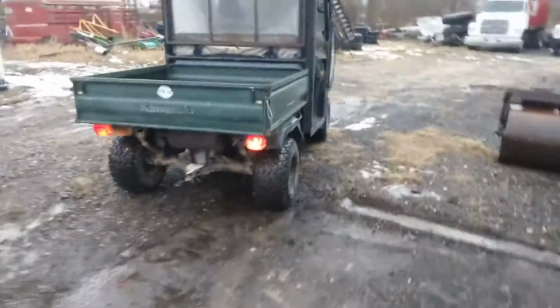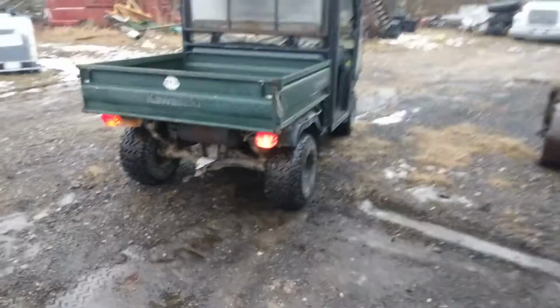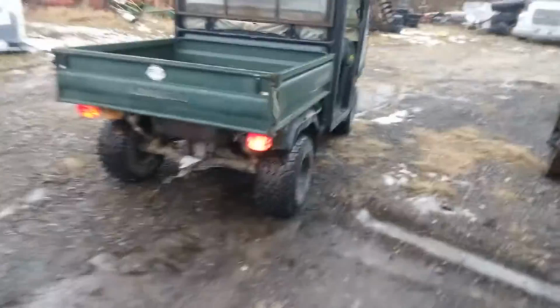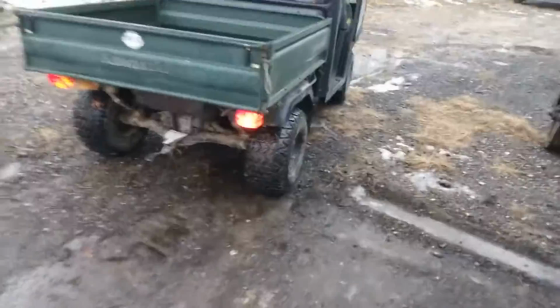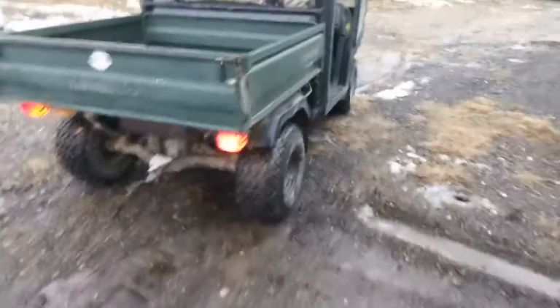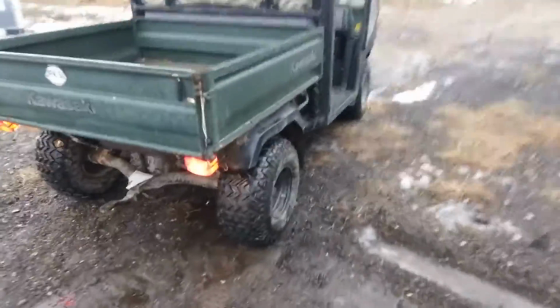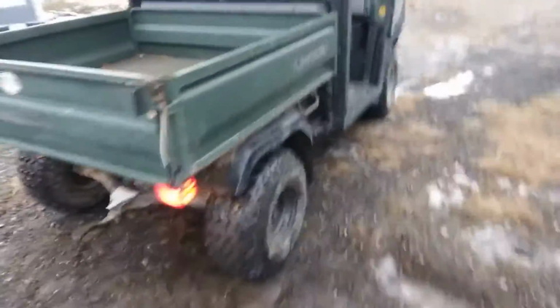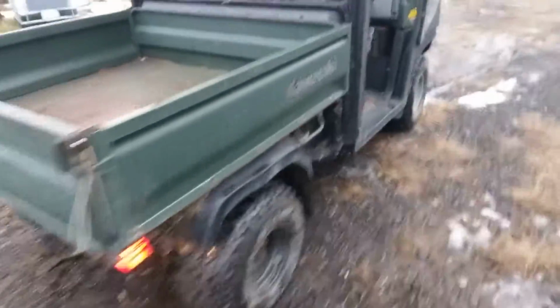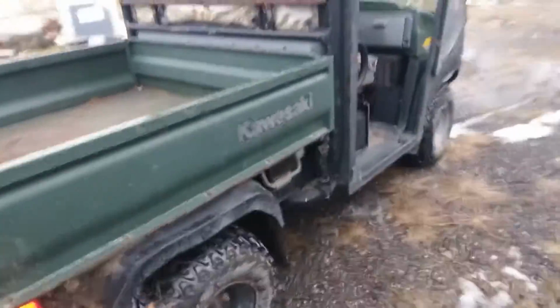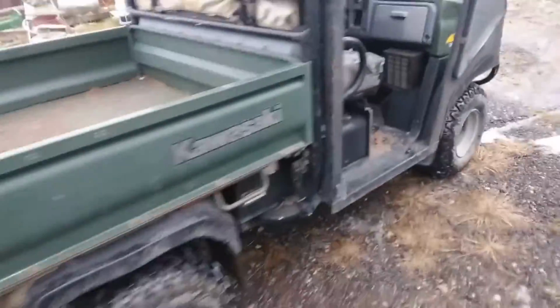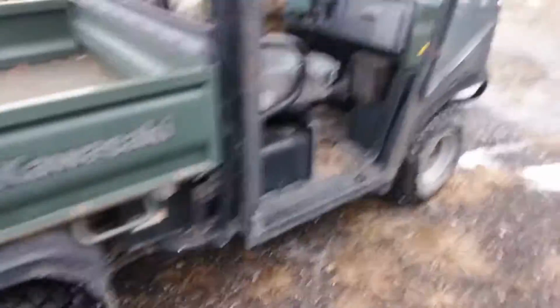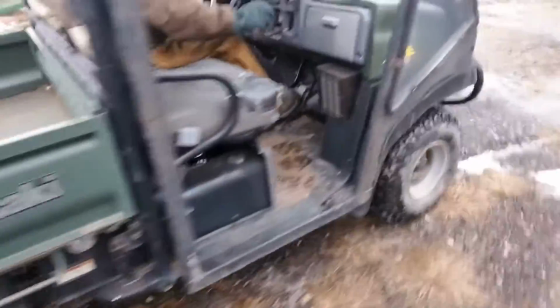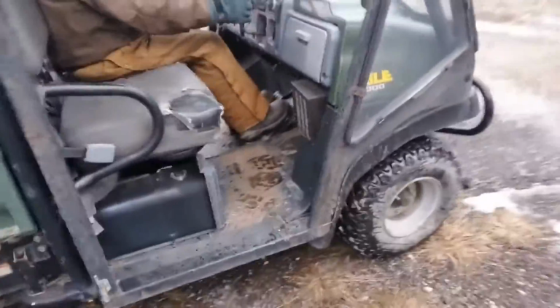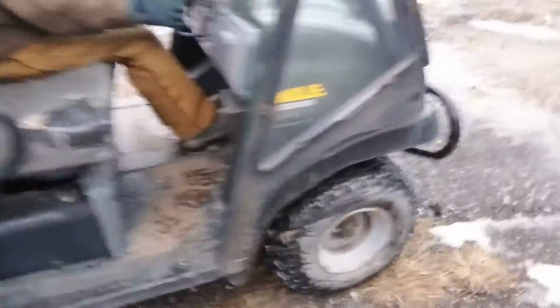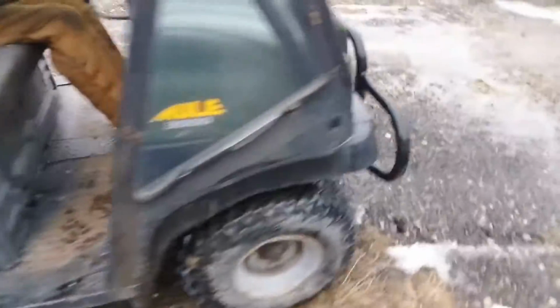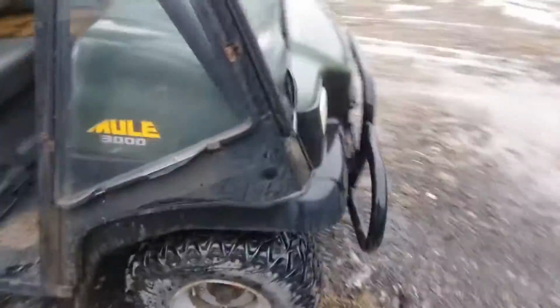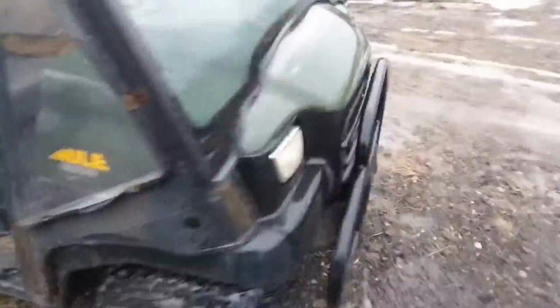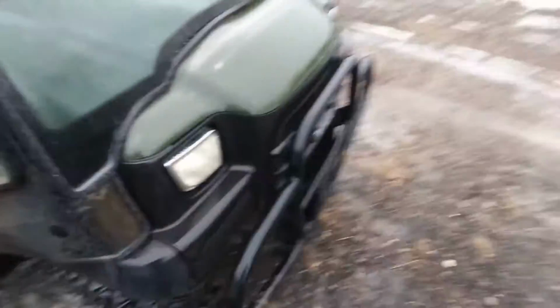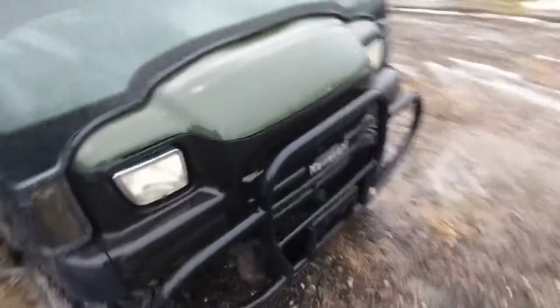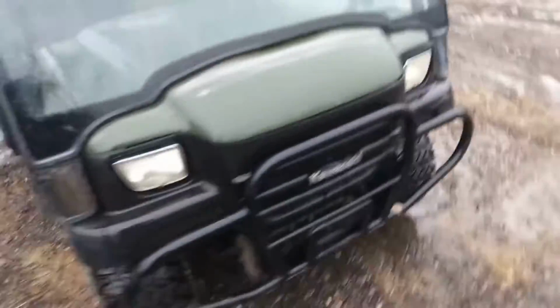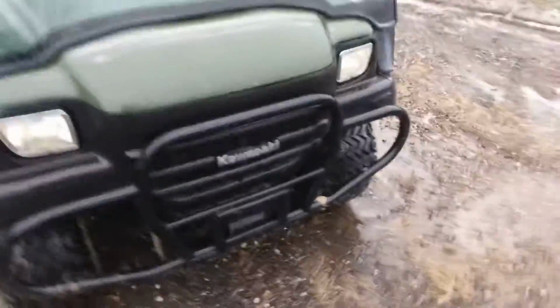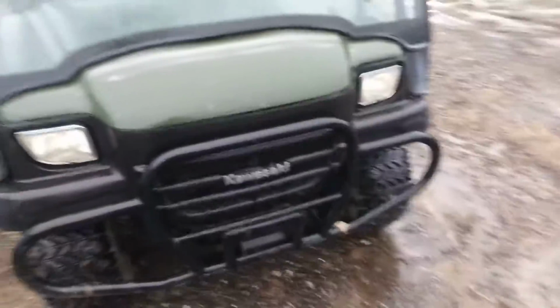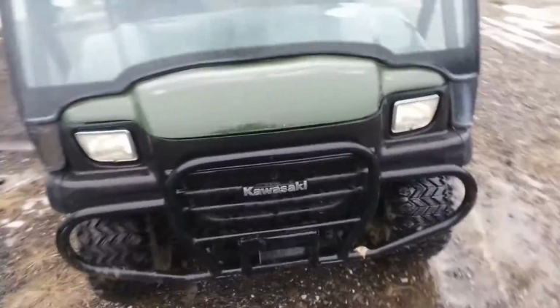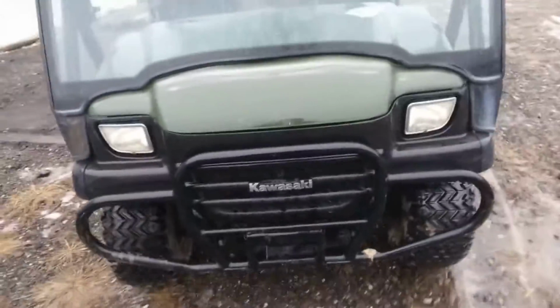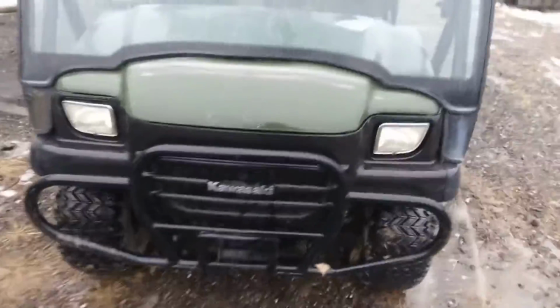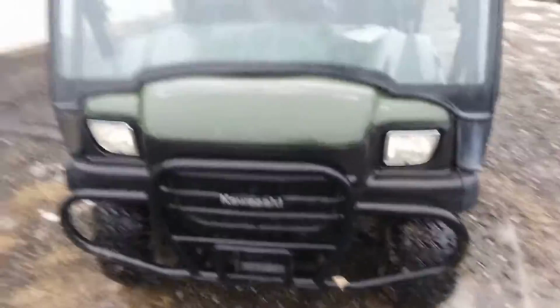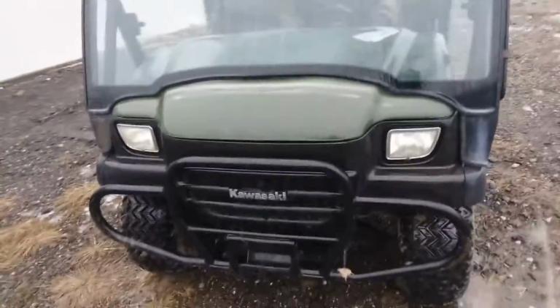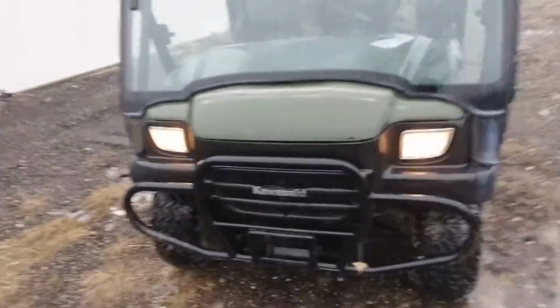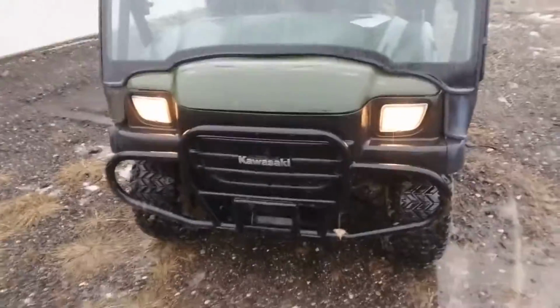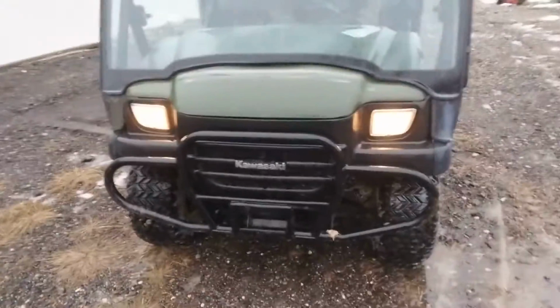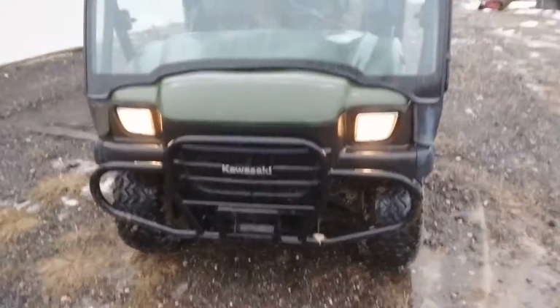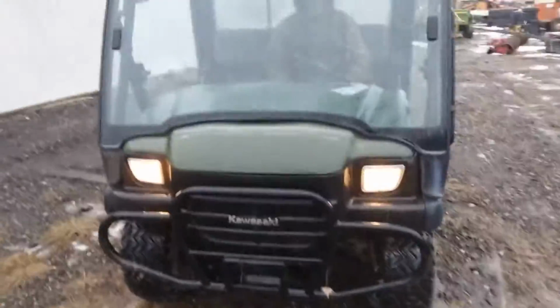Brake lights work. Headlights work. Locking bed. Flip on the headlights. There you go.